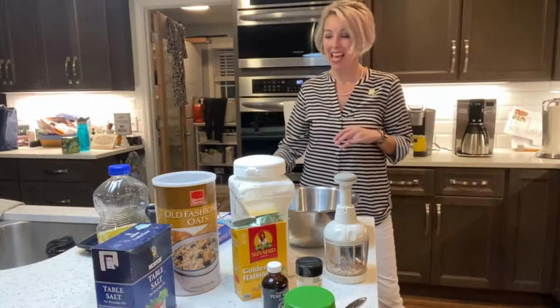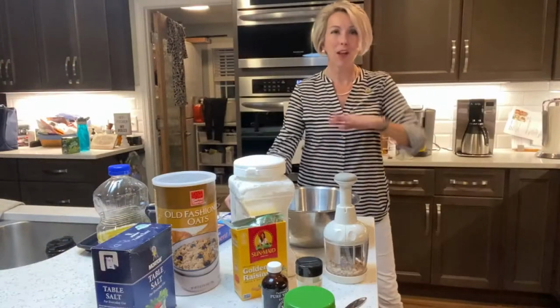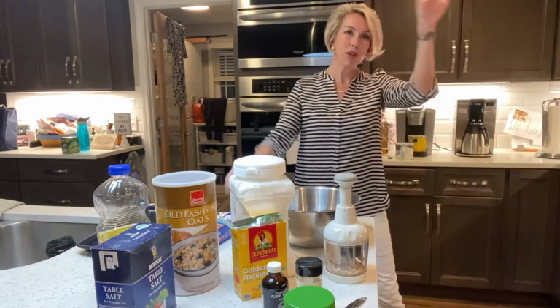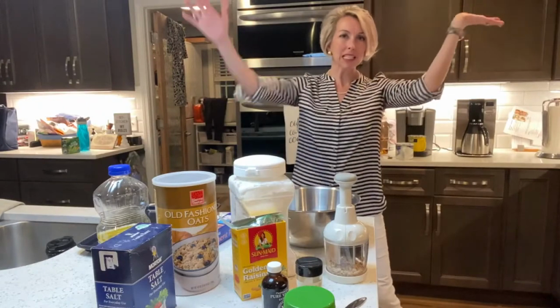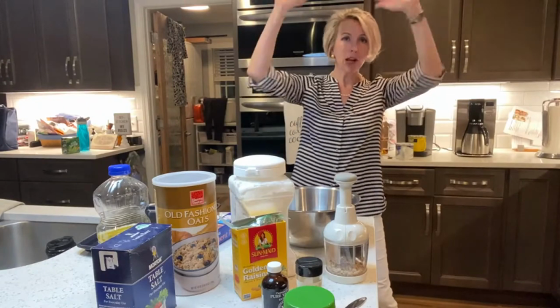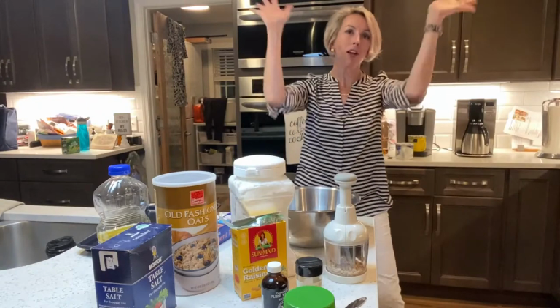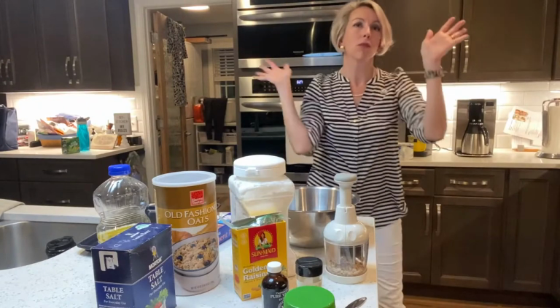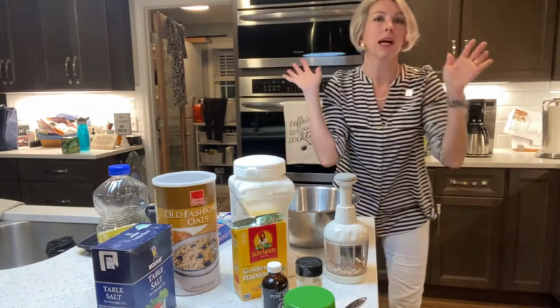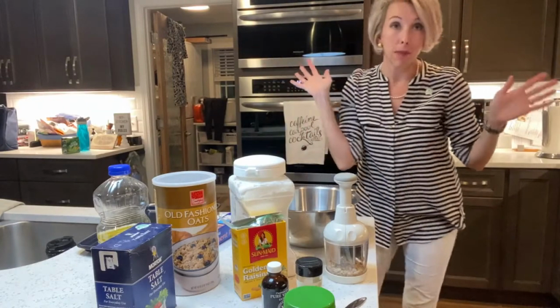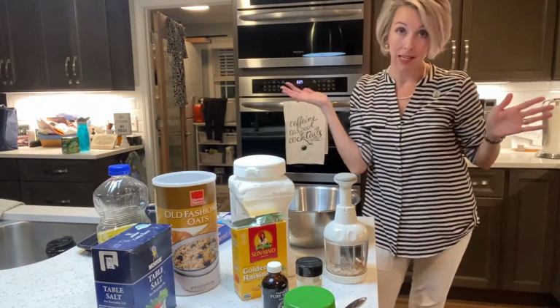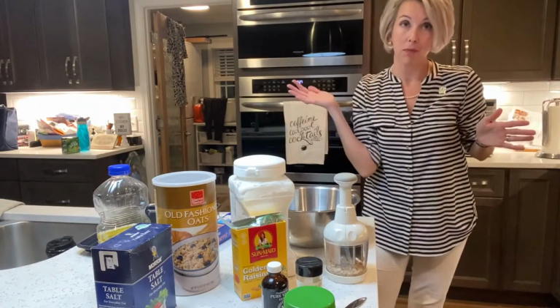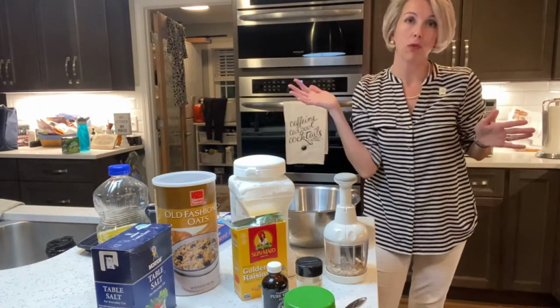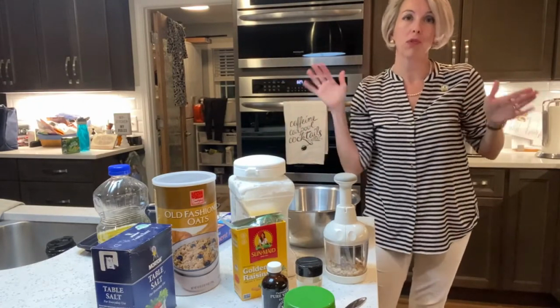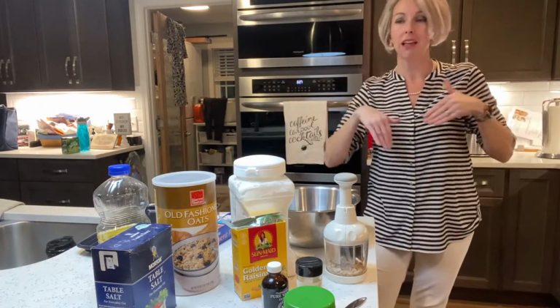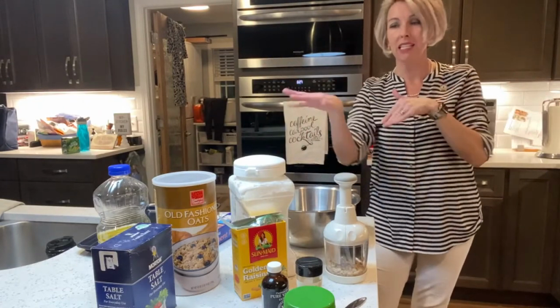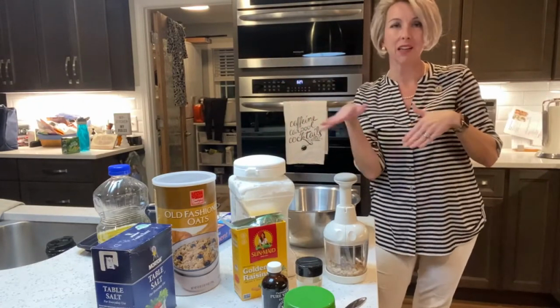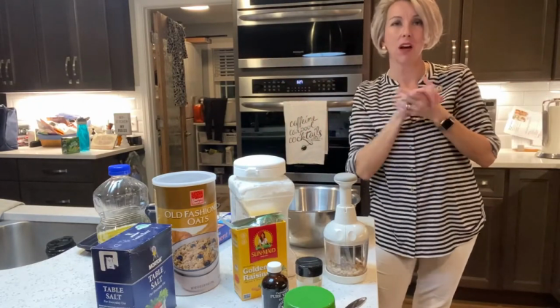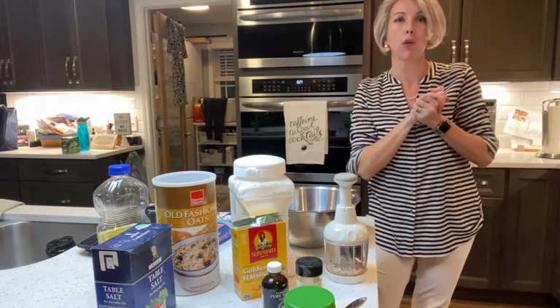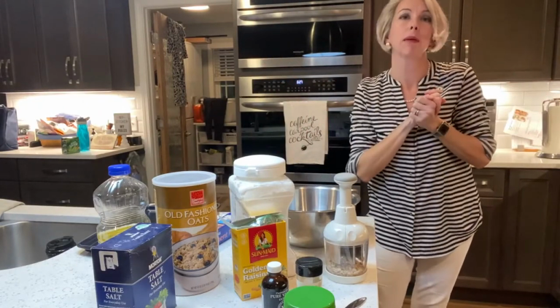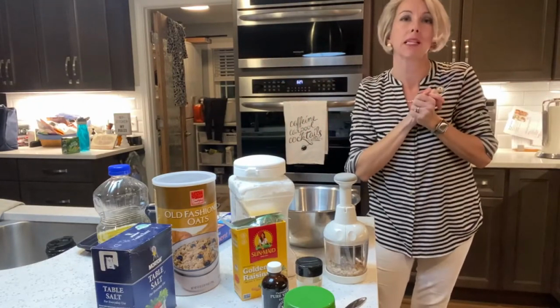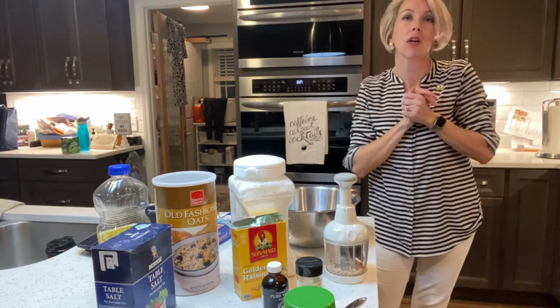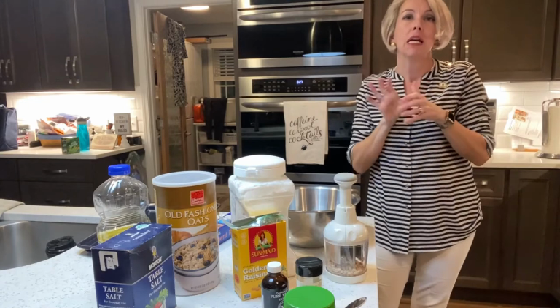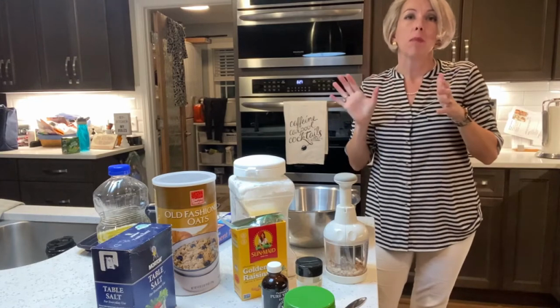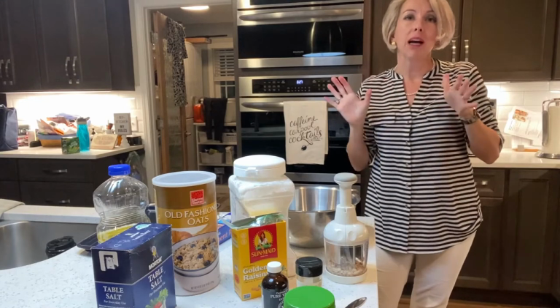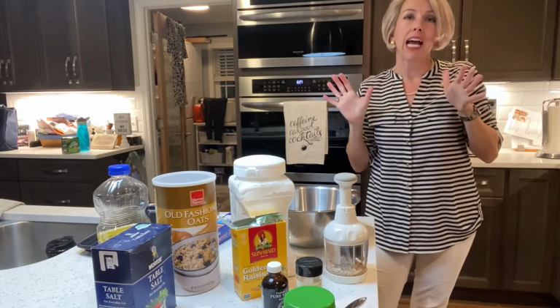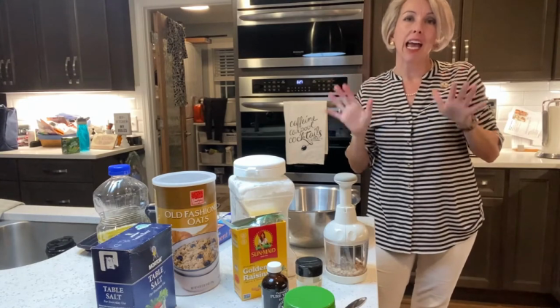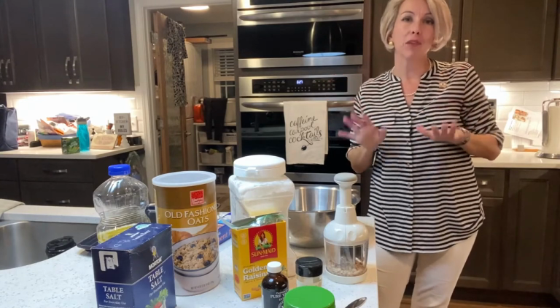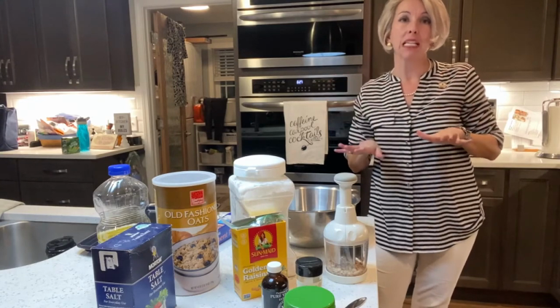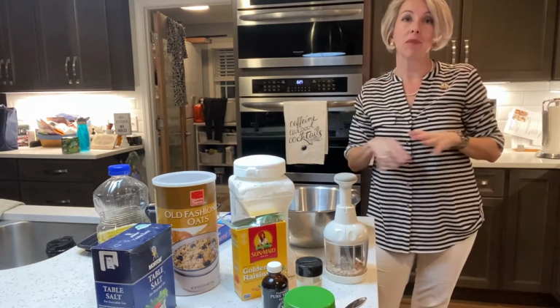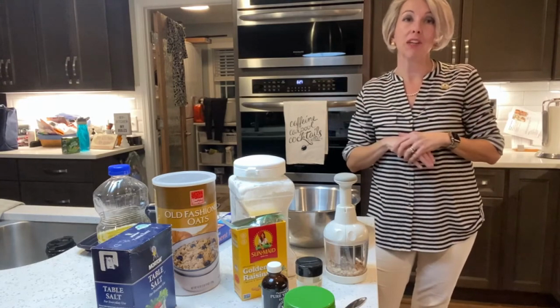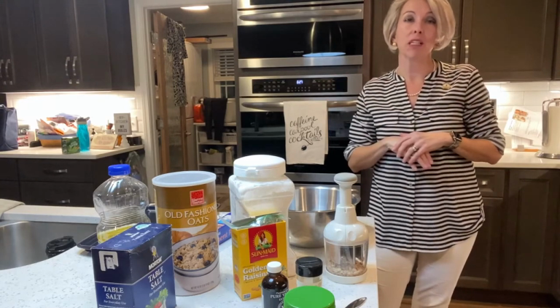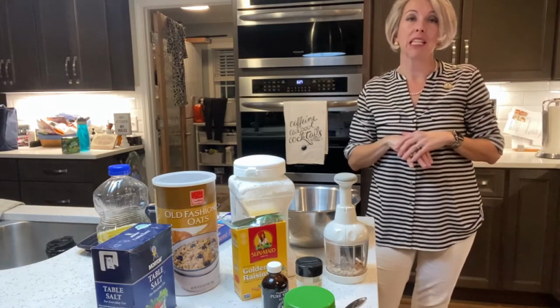Hello friends, Lee Brown here. Welcome back to My Kitchen, My Rules. And yes, it's kind of a hot glory mess here, but I have to make something different today.